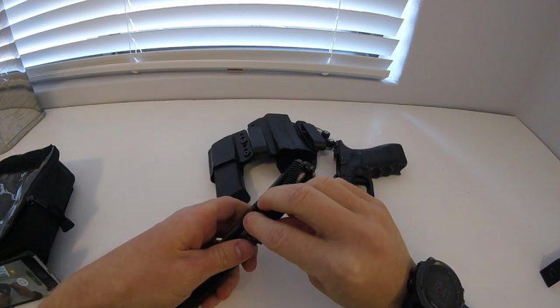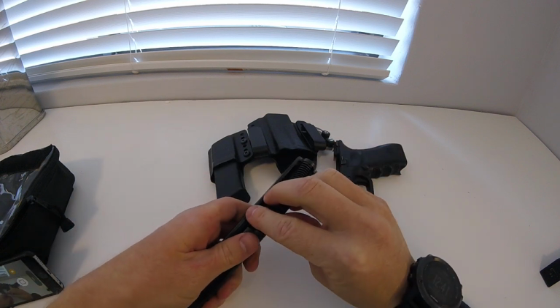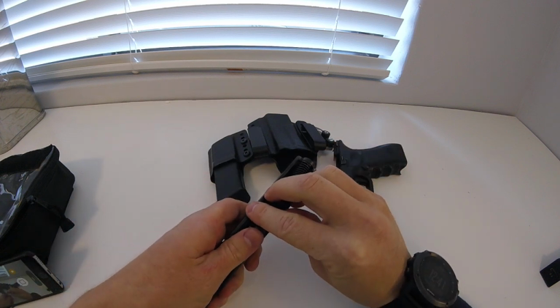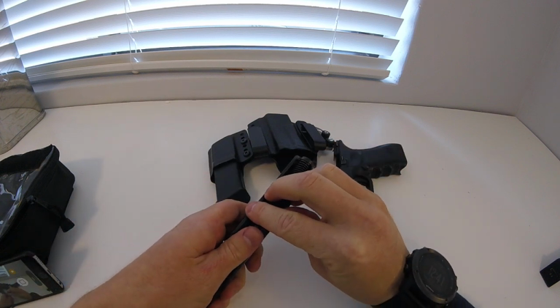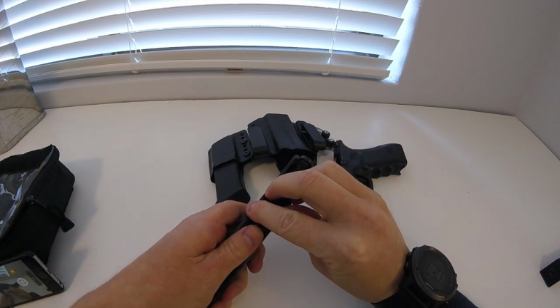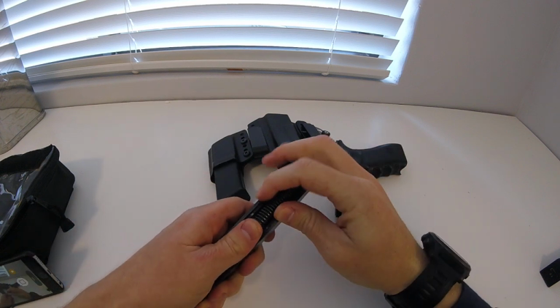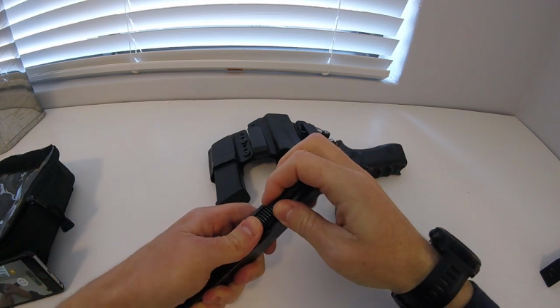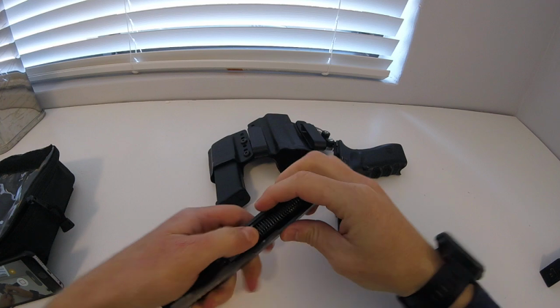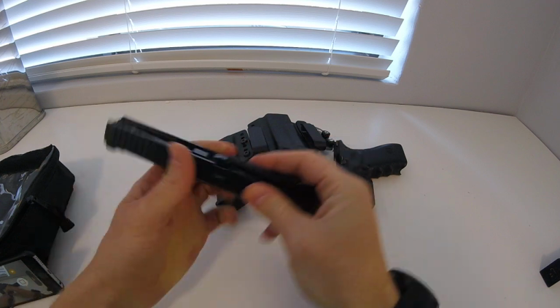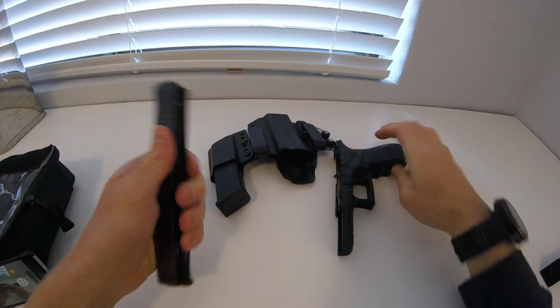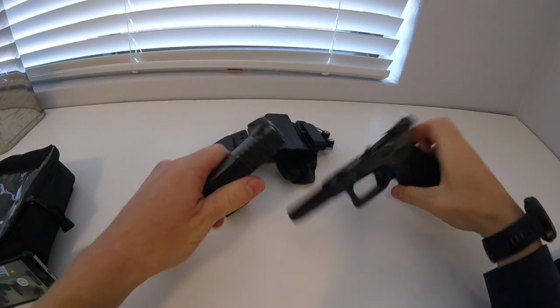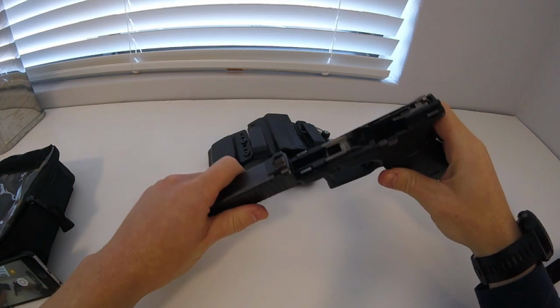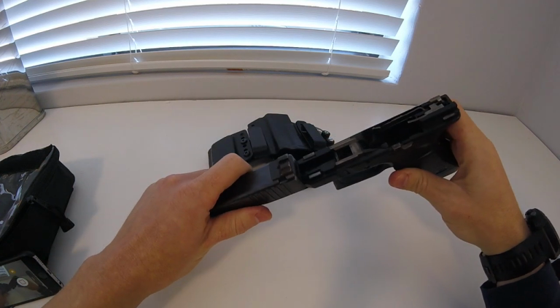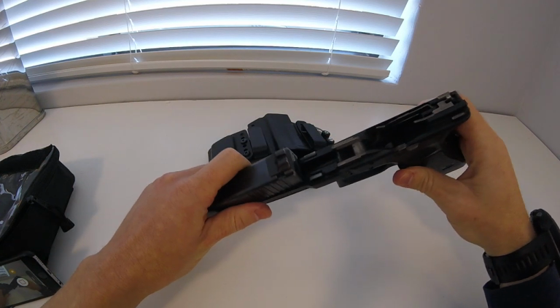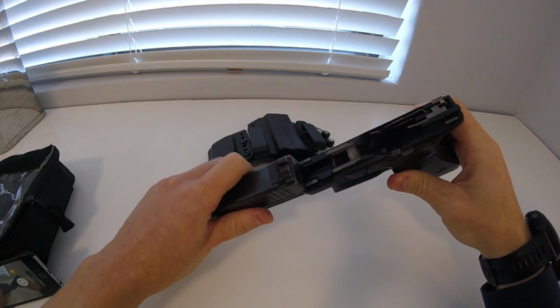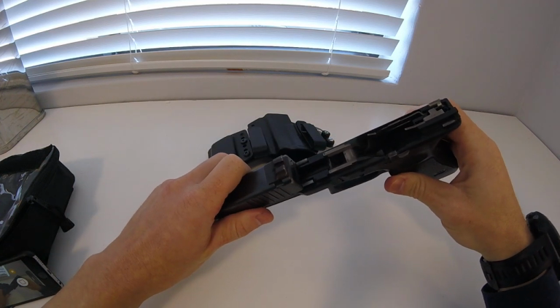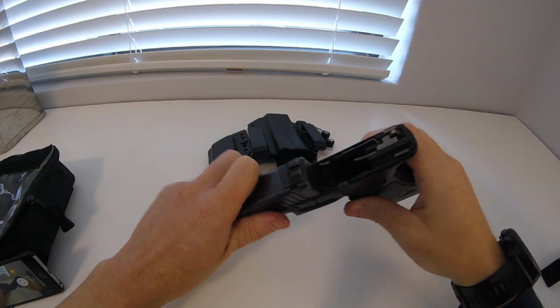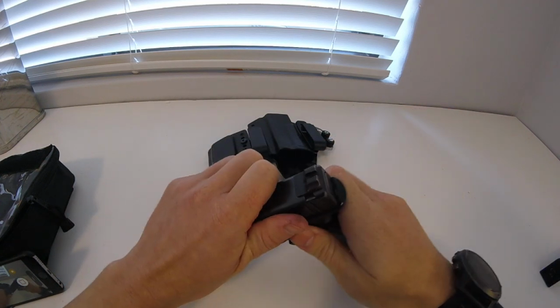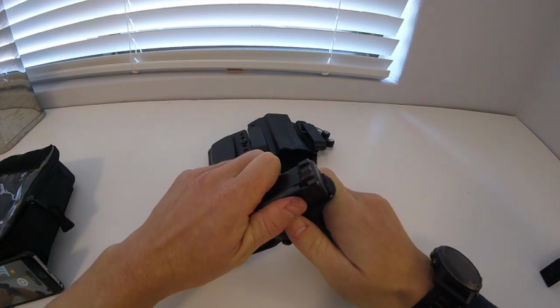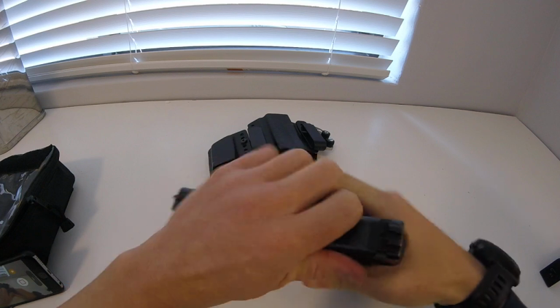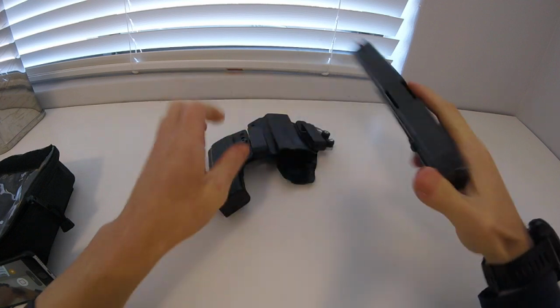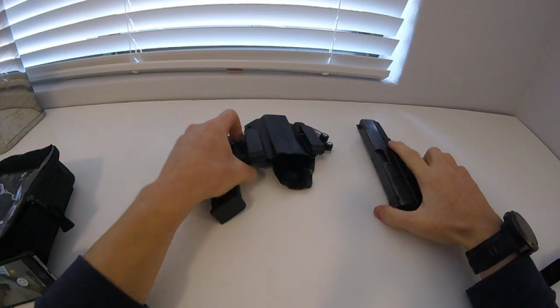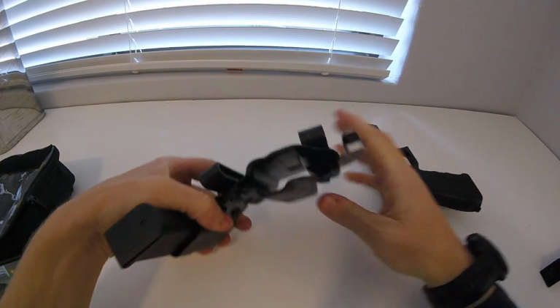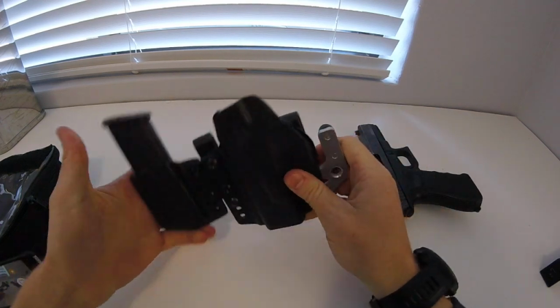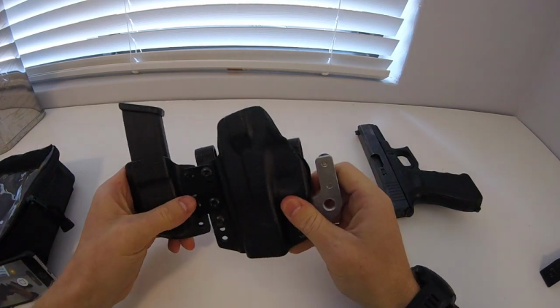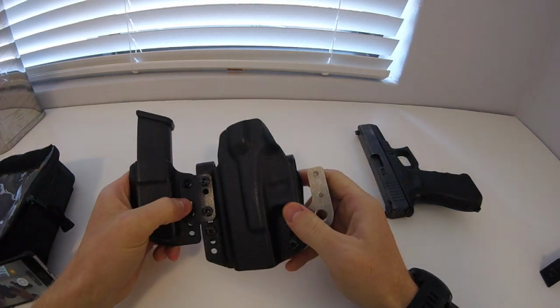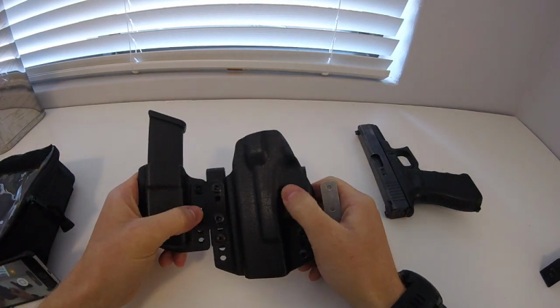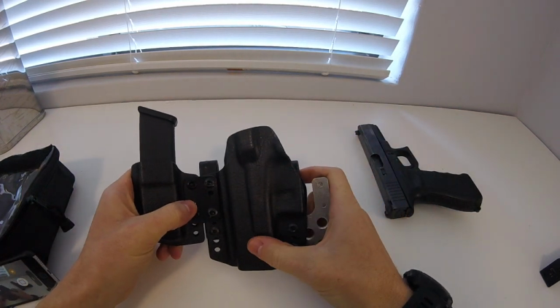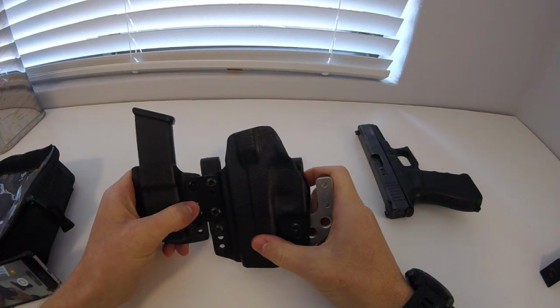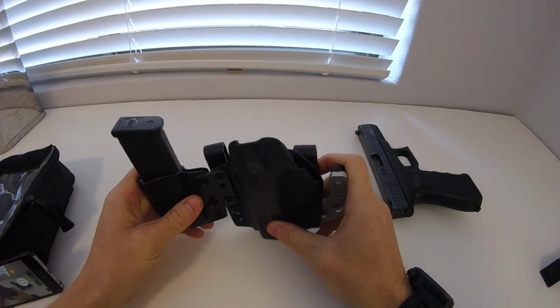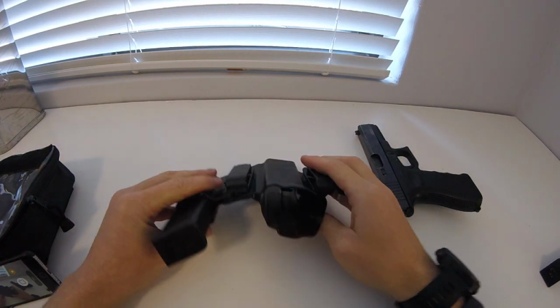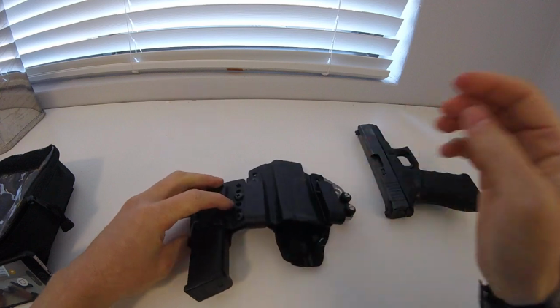Other than that, make sure the gun's clean, make sure your magazine's well taken care of, ammo's fine, make sure the holster's clean and not cracked anywhere. Thanks guys.